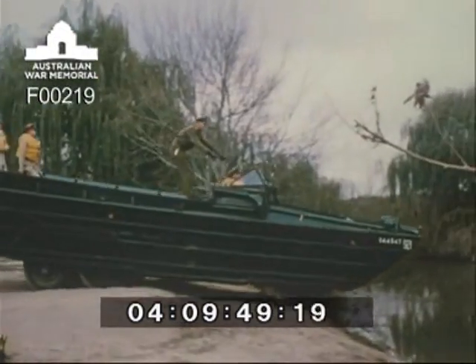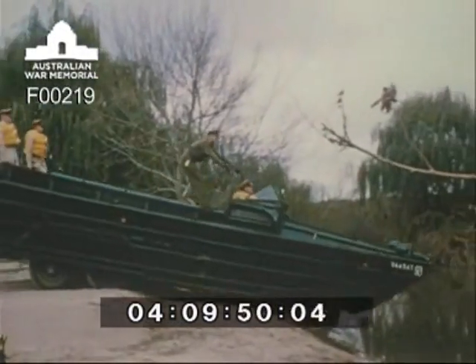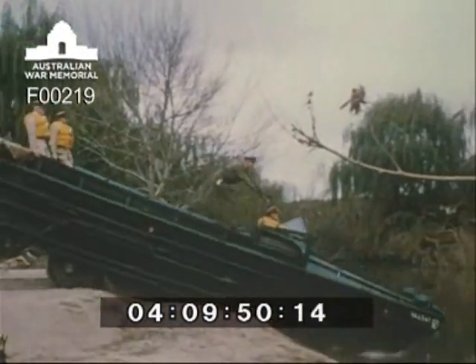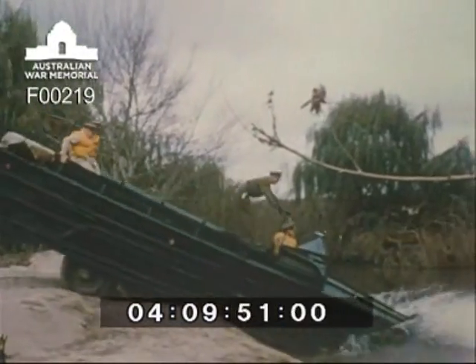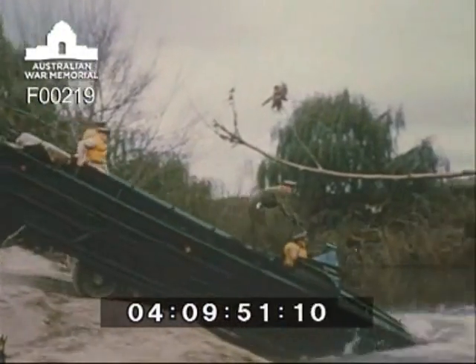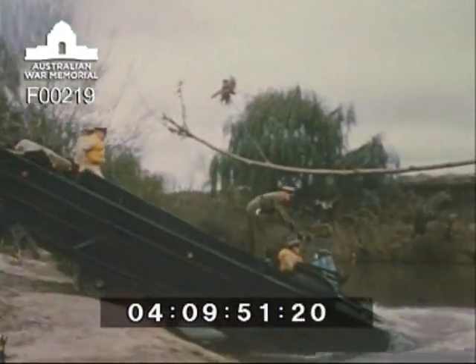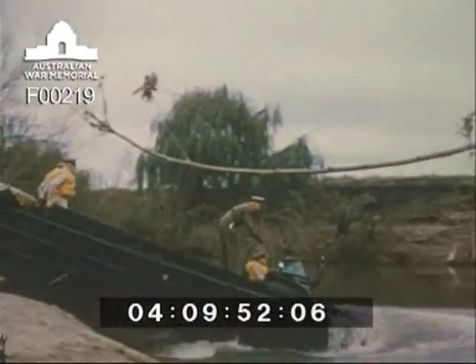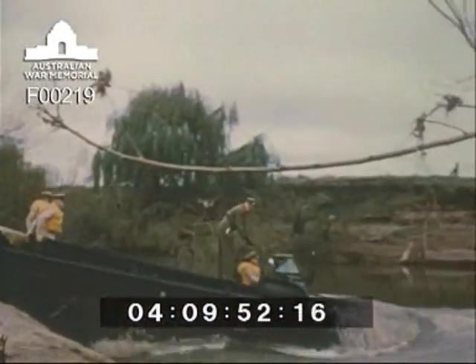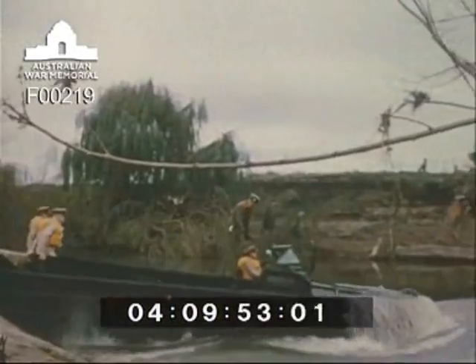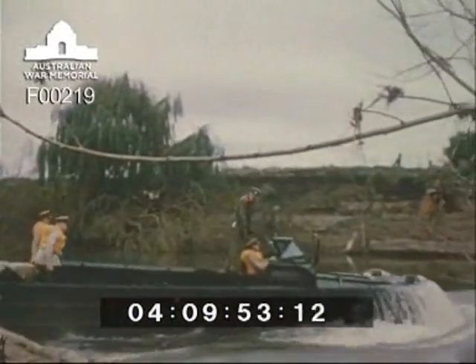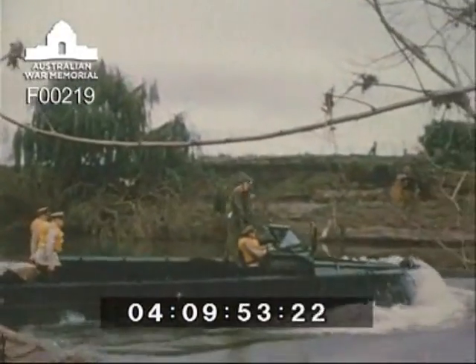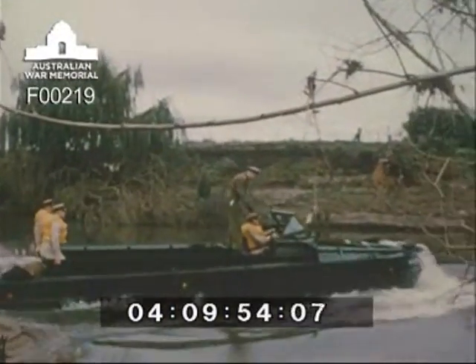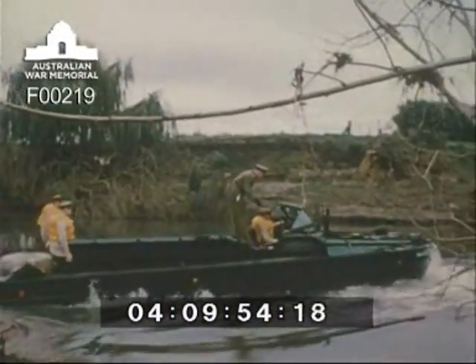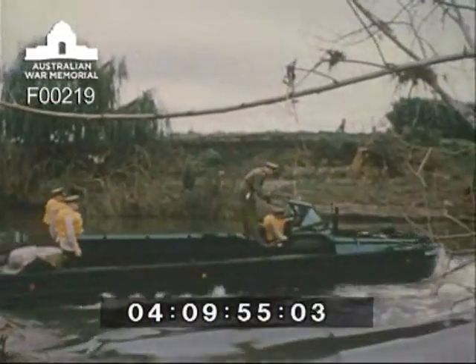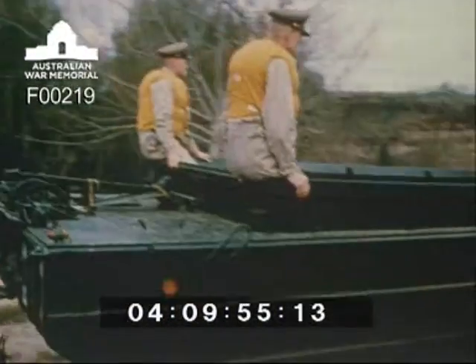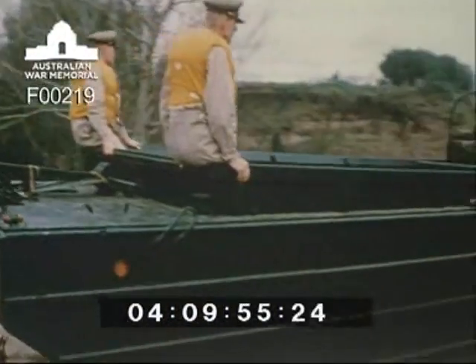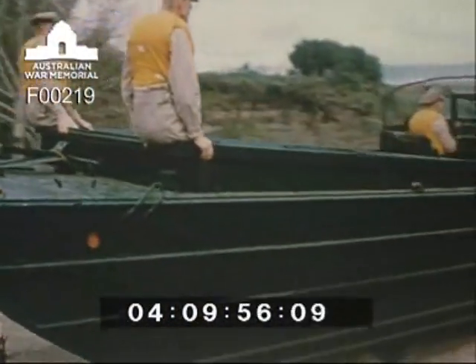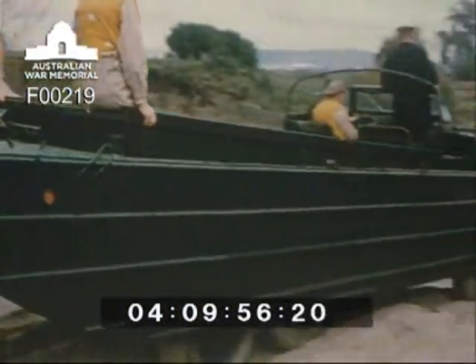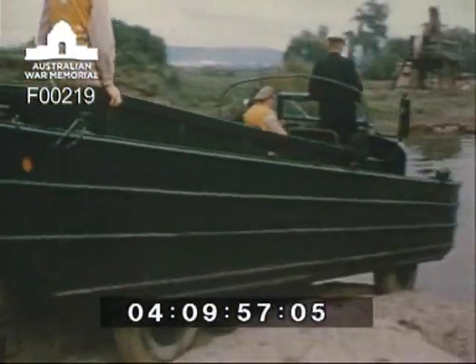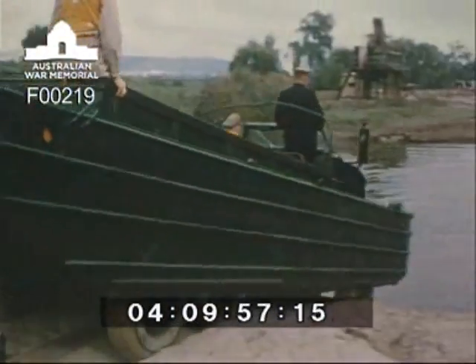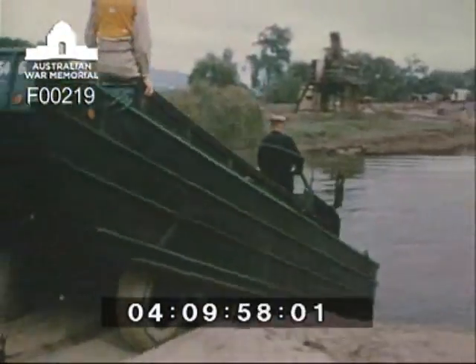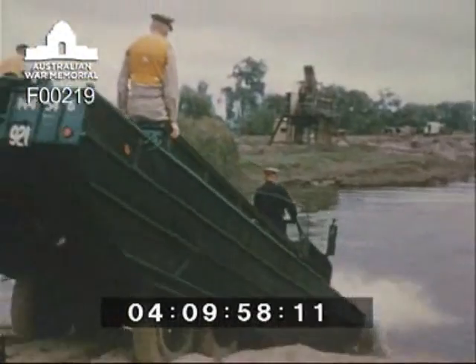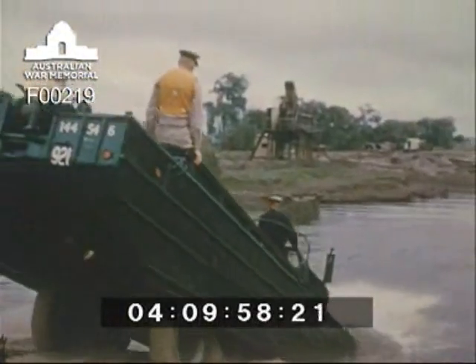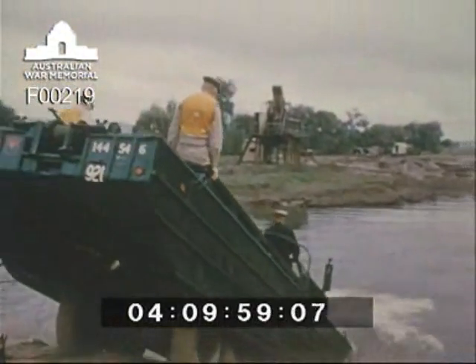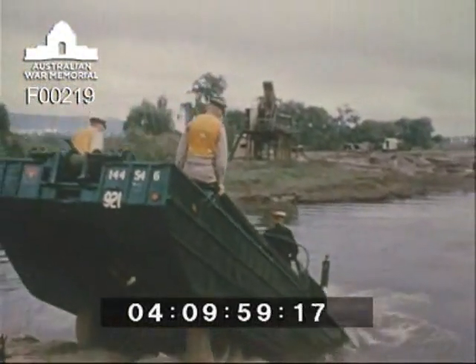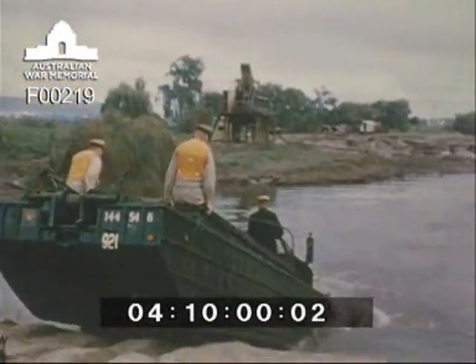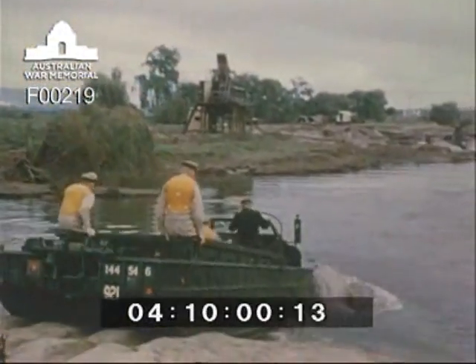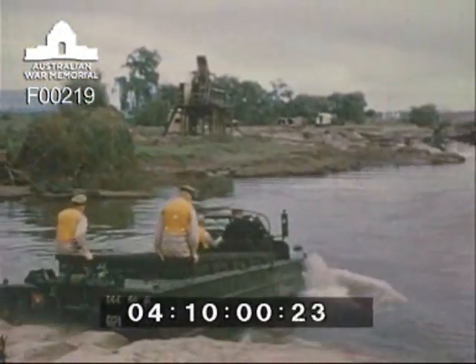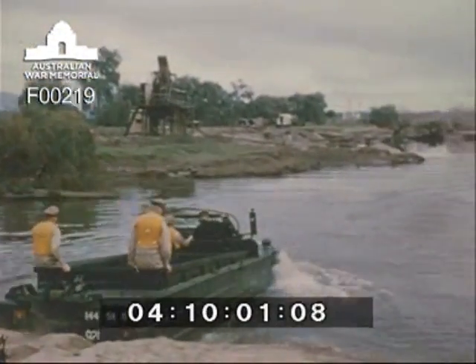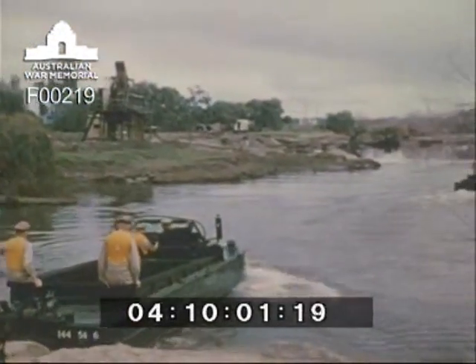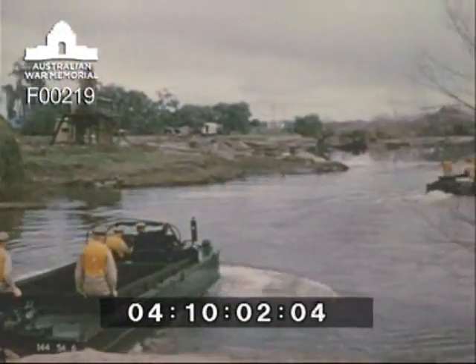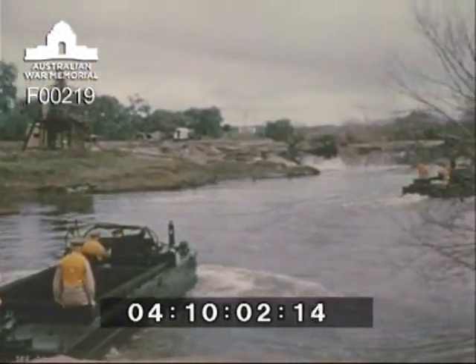First class cadets who upon graduation will be allotted for duty with the Royal Australian Army Service Corps receive instruction in the handling of the DUKW amphibian truck. This is their first lesson in the water following the completion of their preliminary instruction upon land.